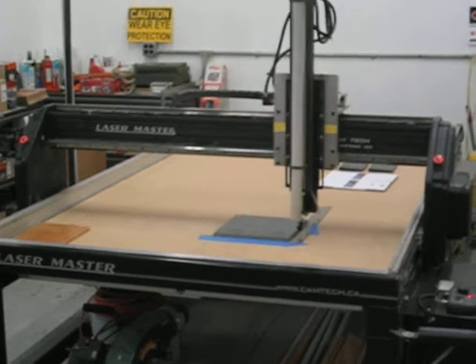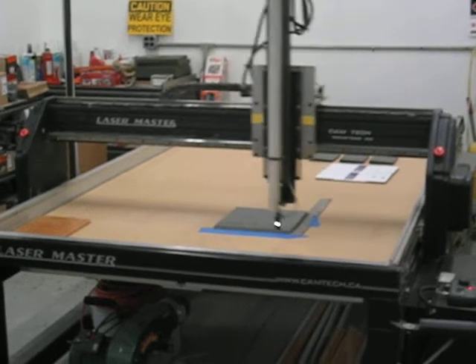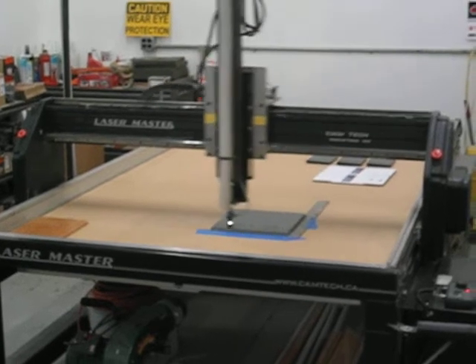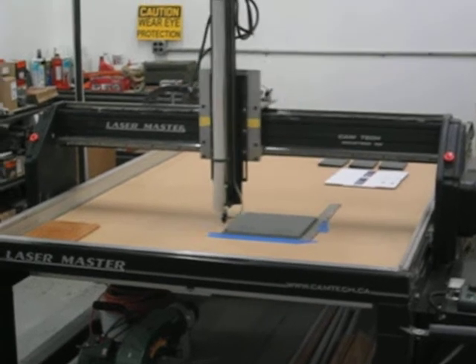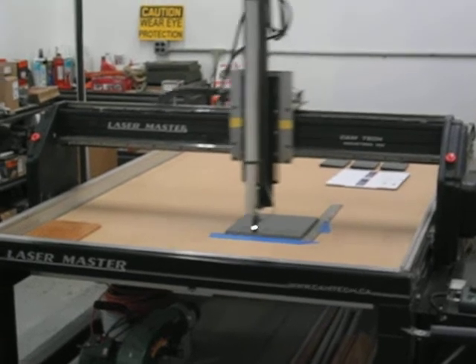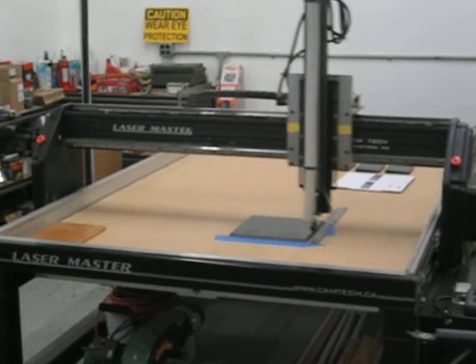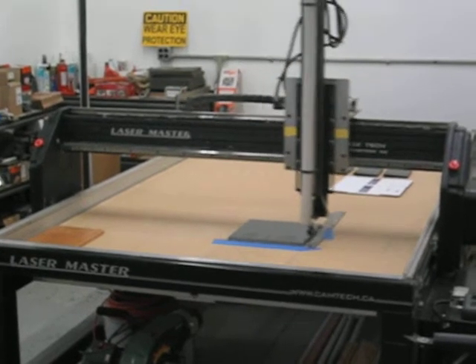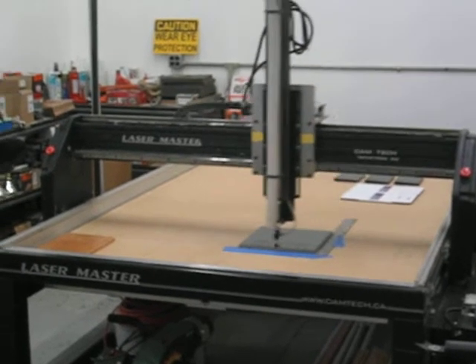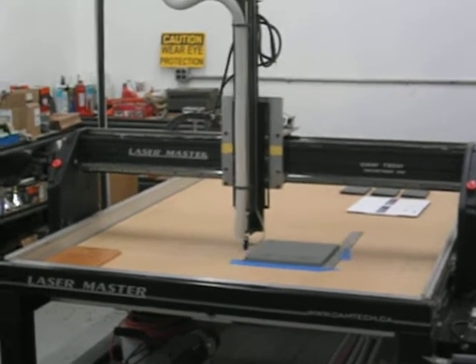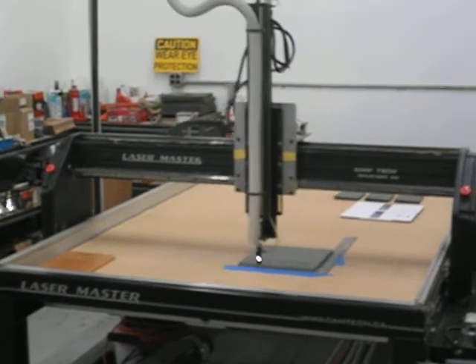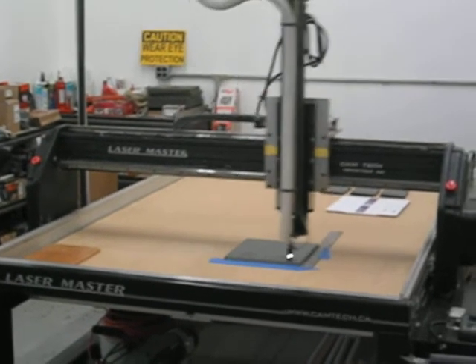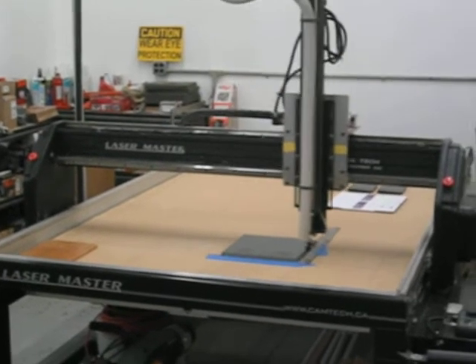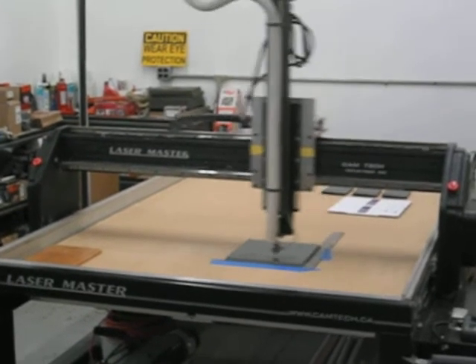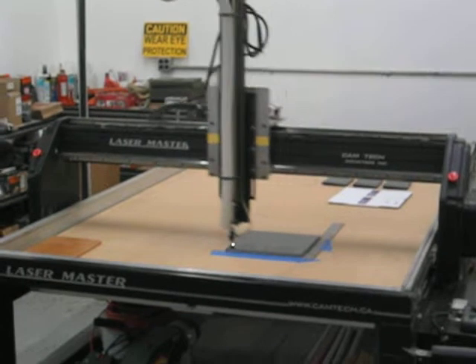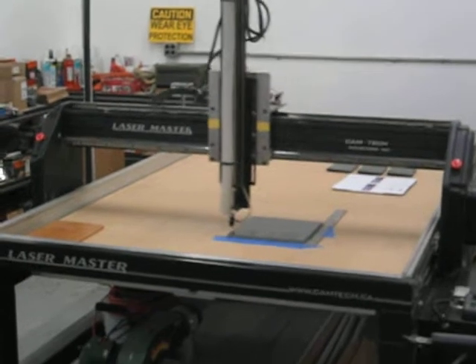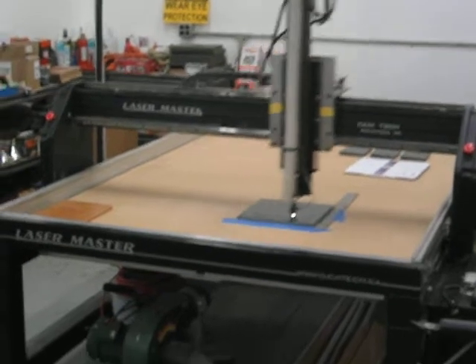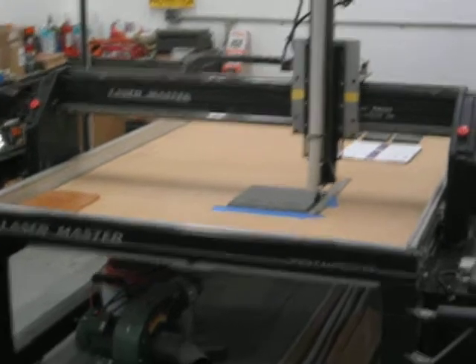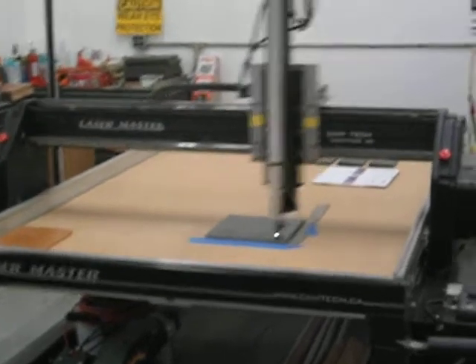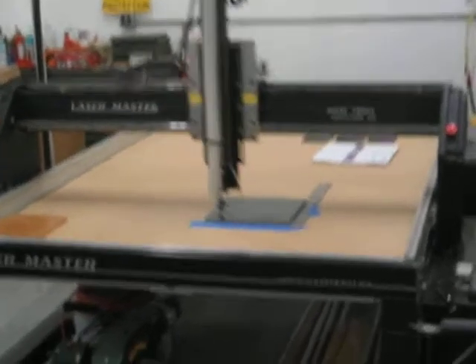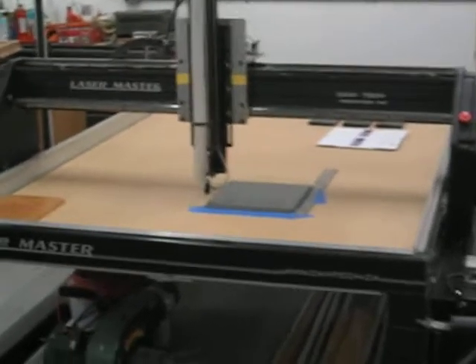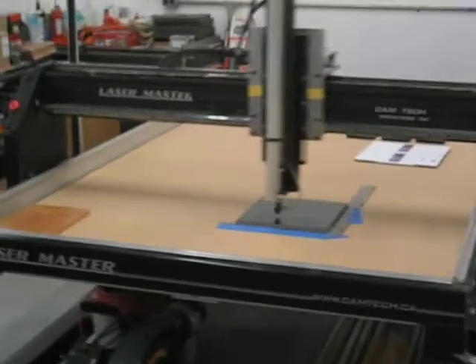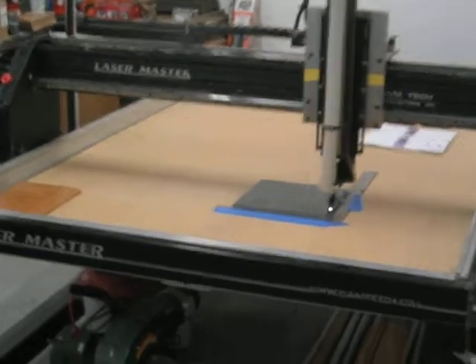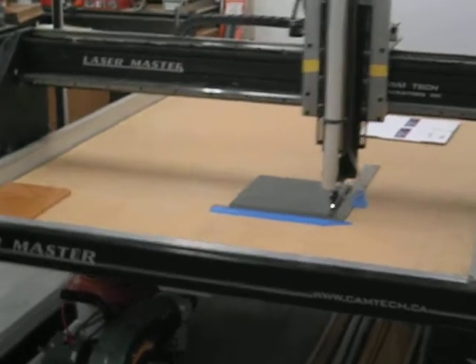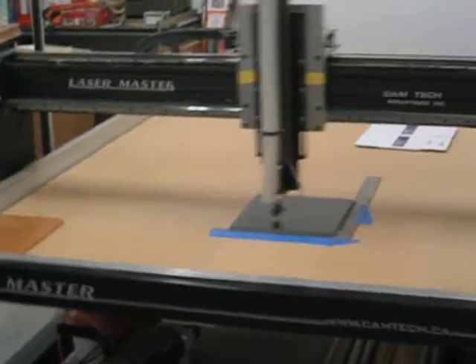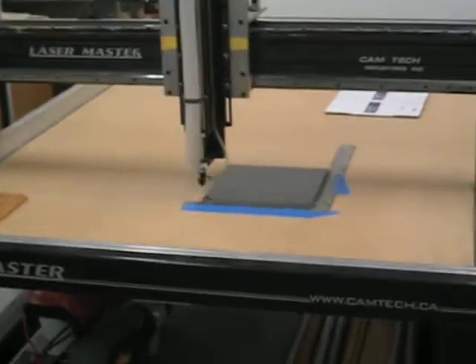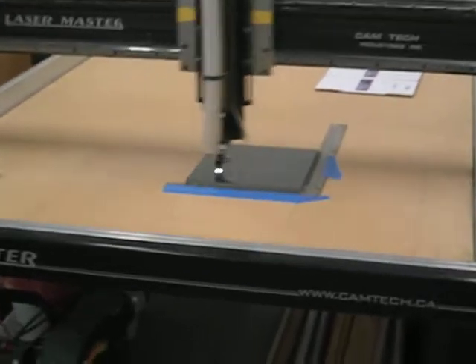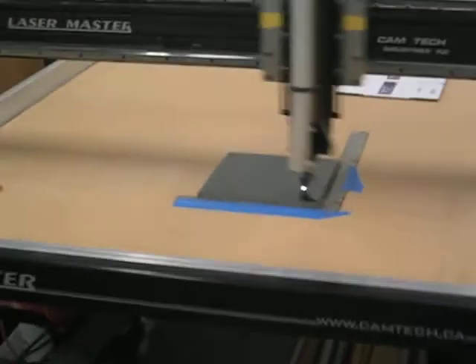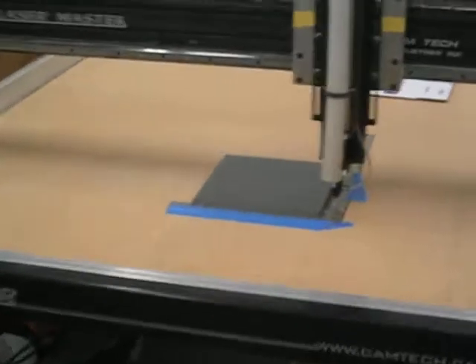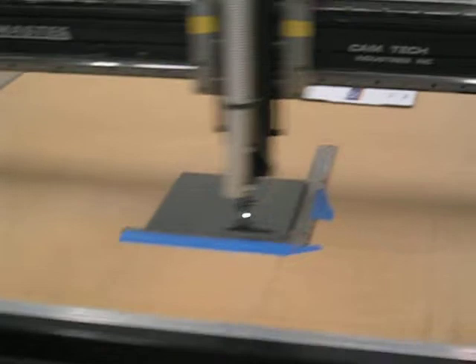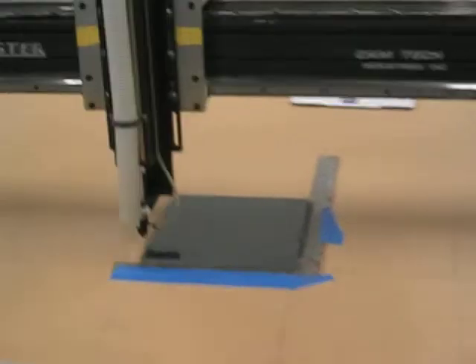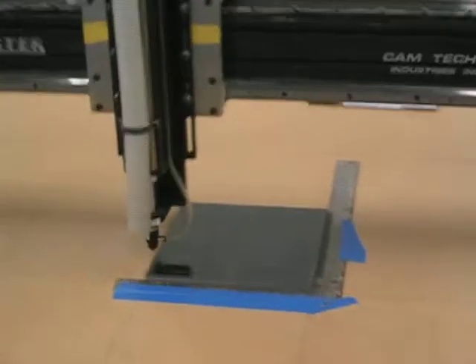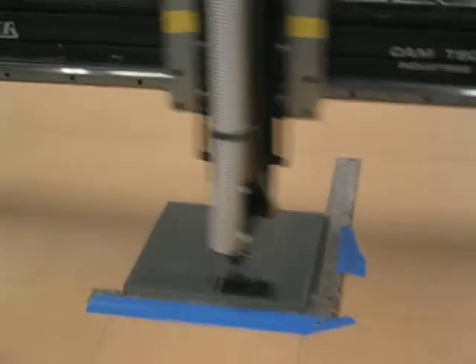Here's an example of the Laser Master etching out an image for a customer. I'm going to walk closer towards it. This machine costs about $50,000, and the brilliance here is just amazing.